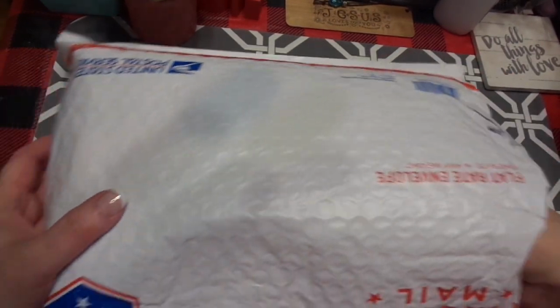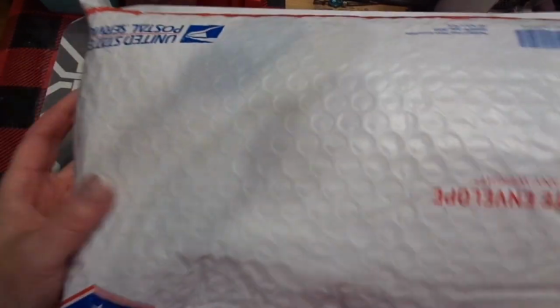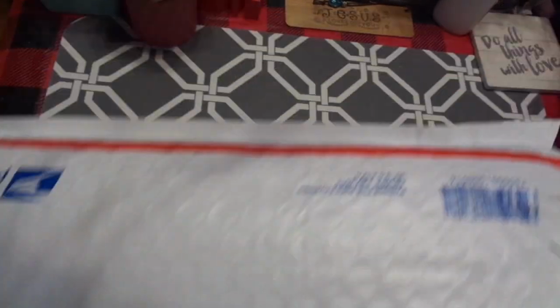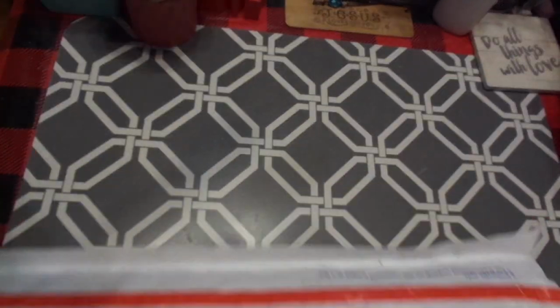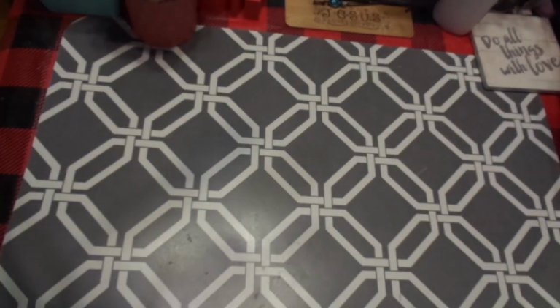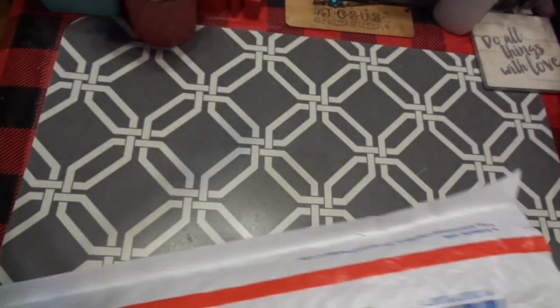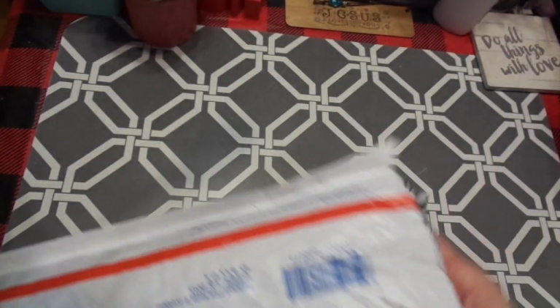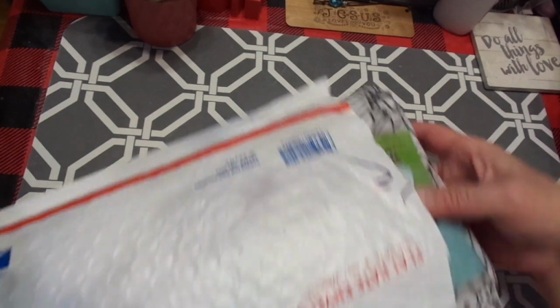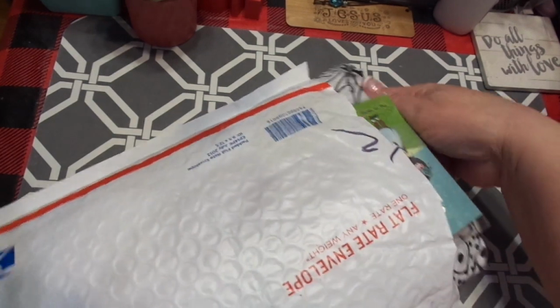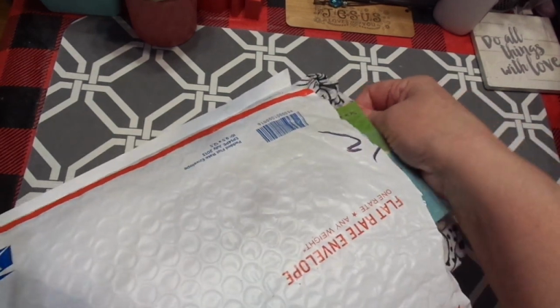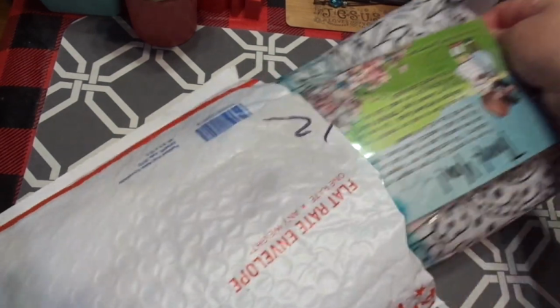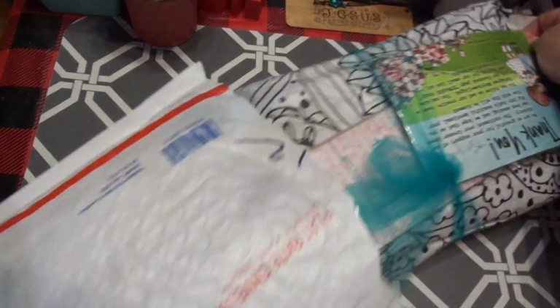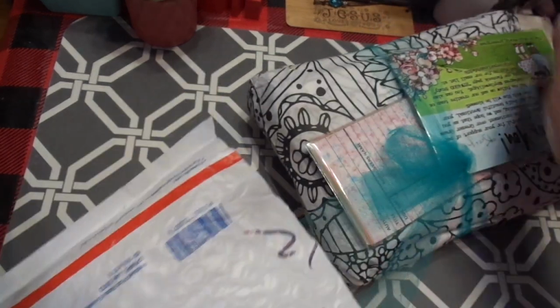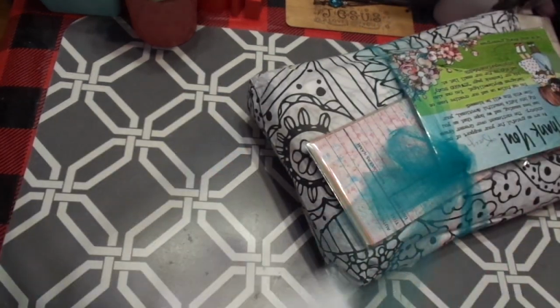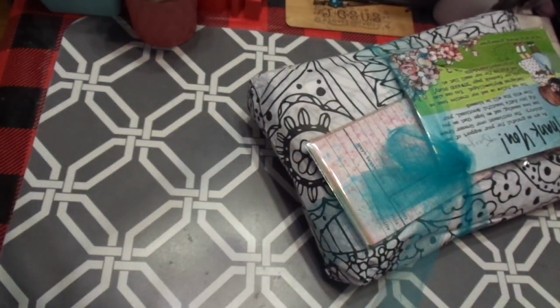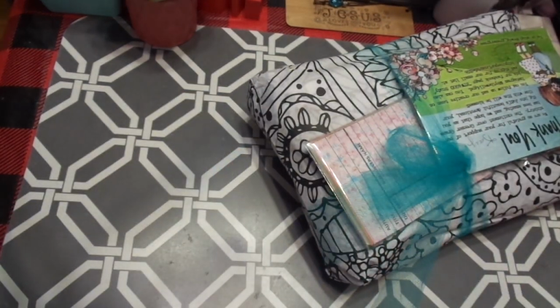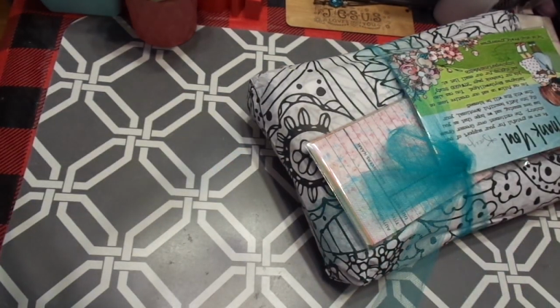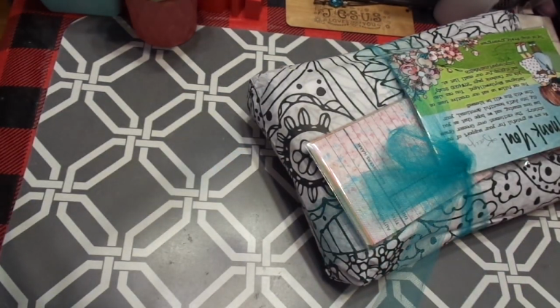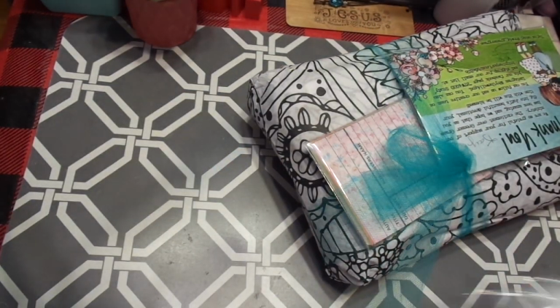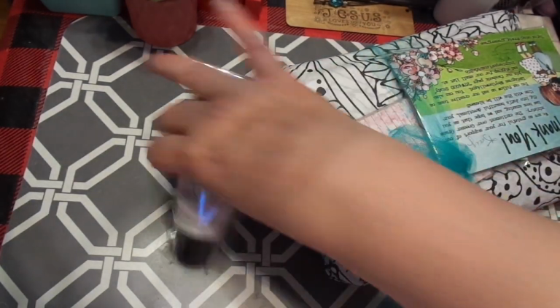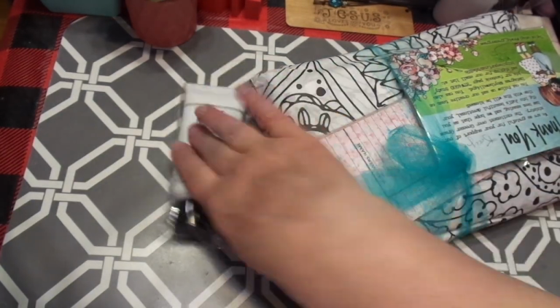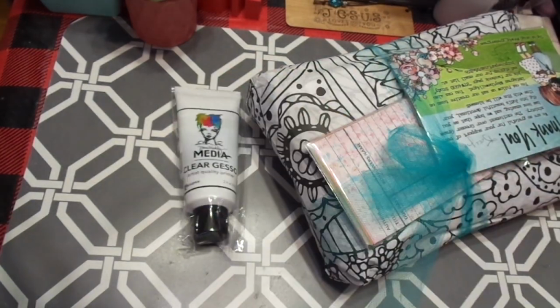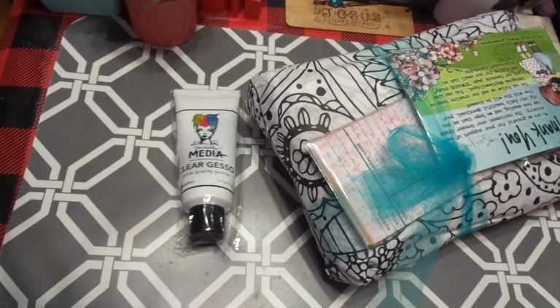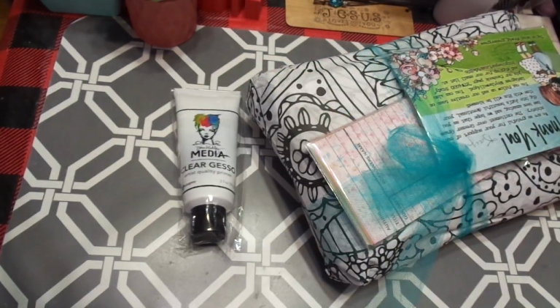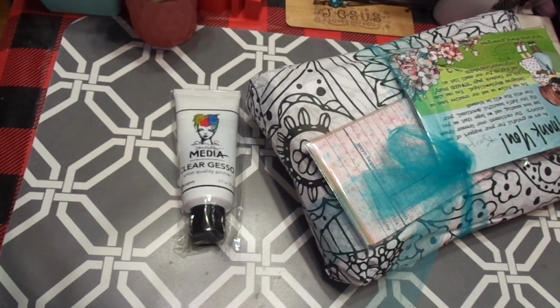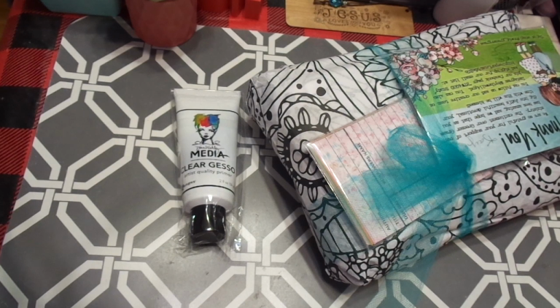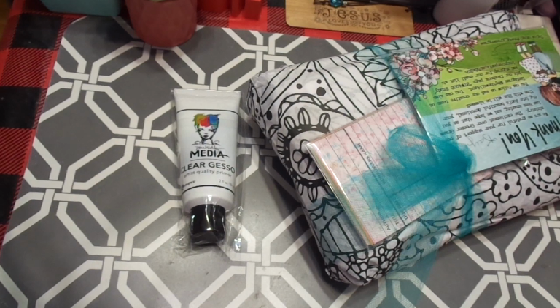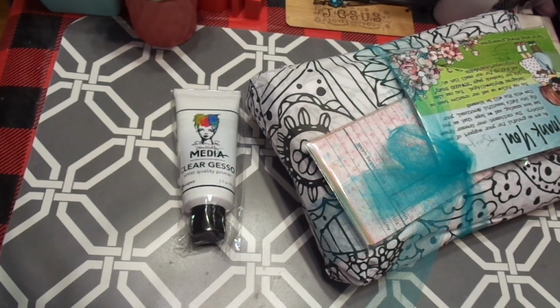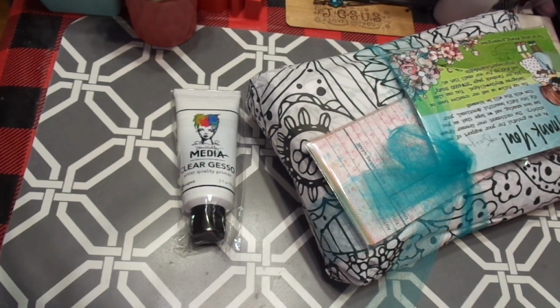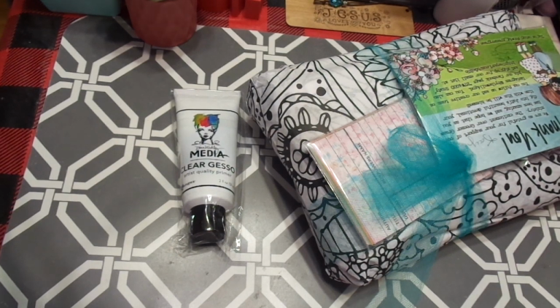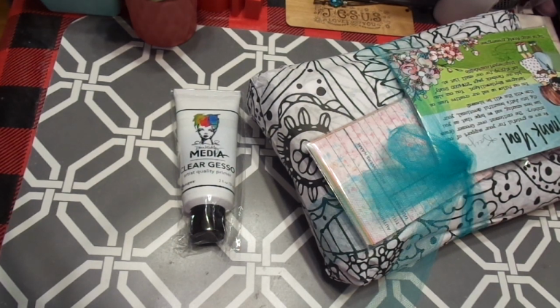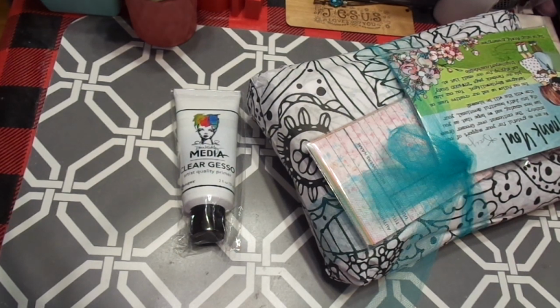I've cut the end but I haven't taken anything out yet. I wanted to try some of the clear gesso.